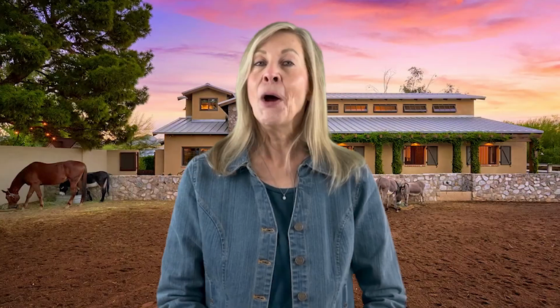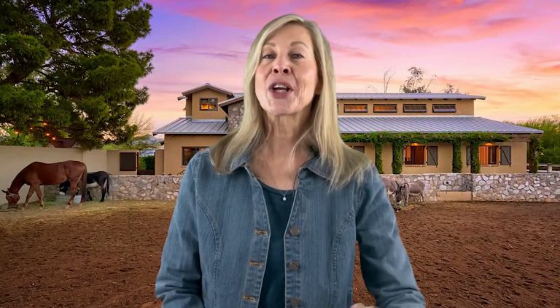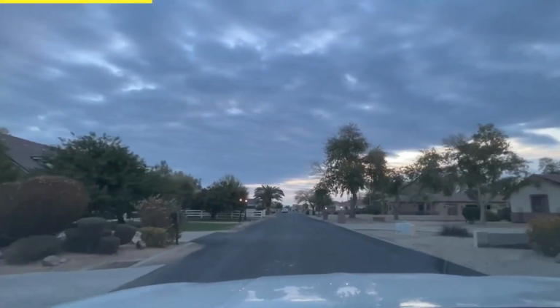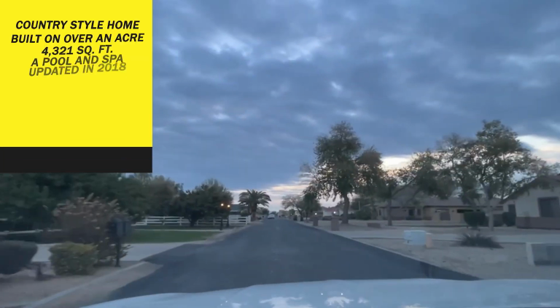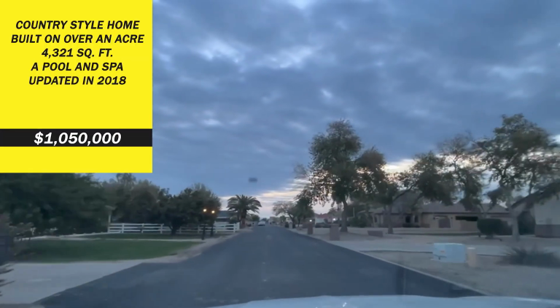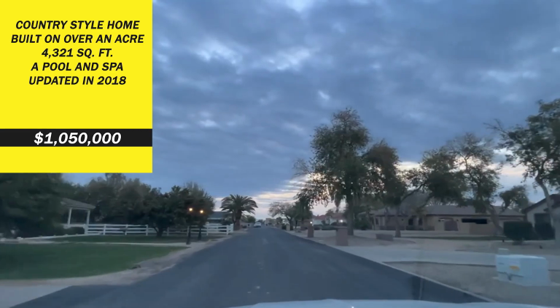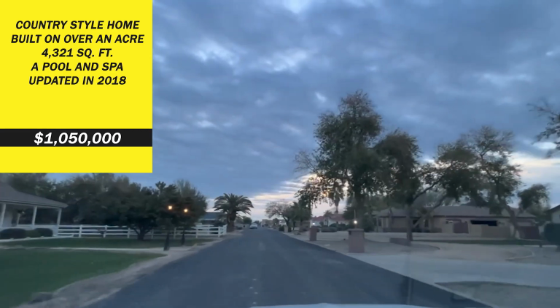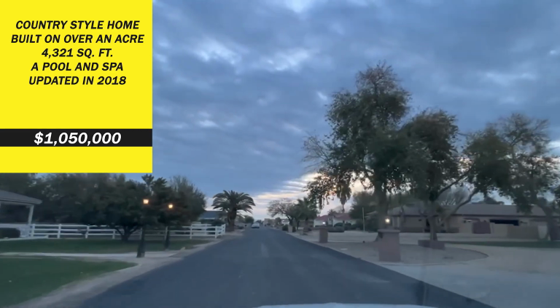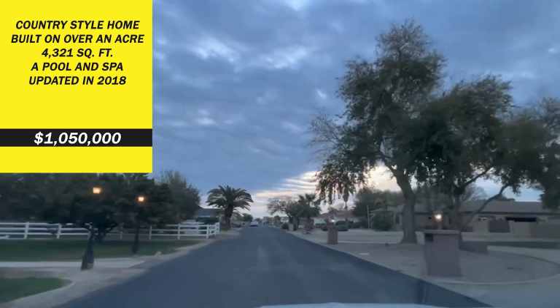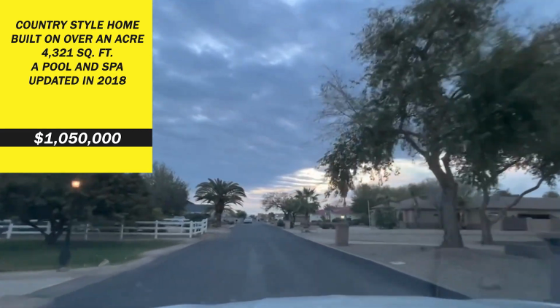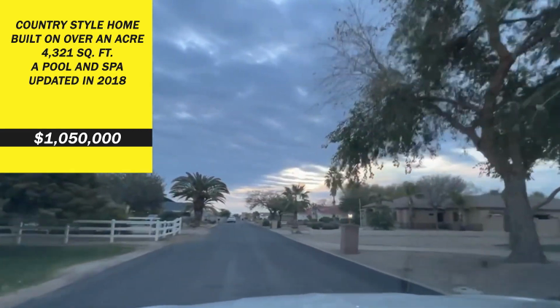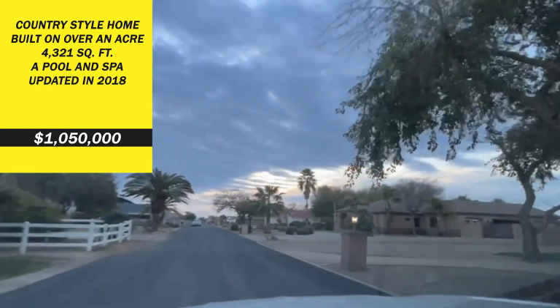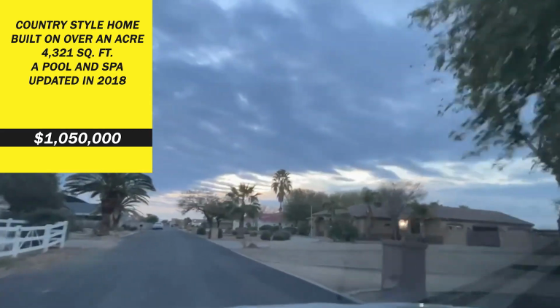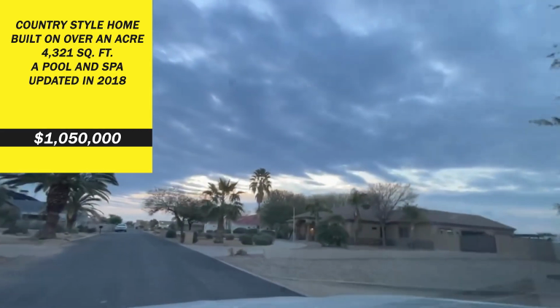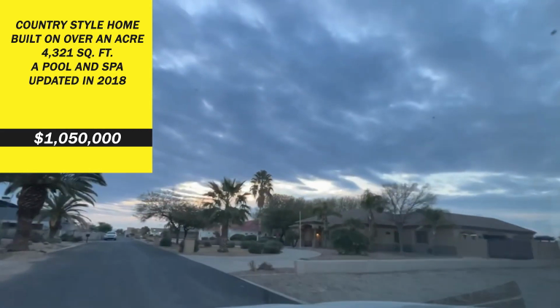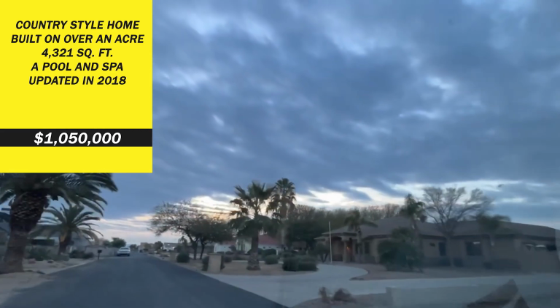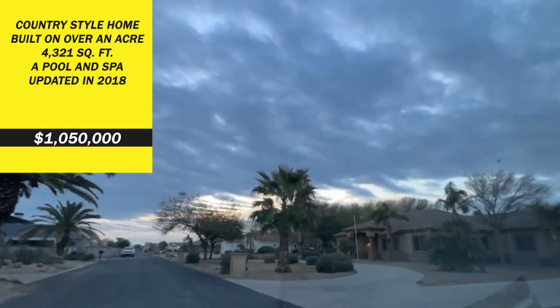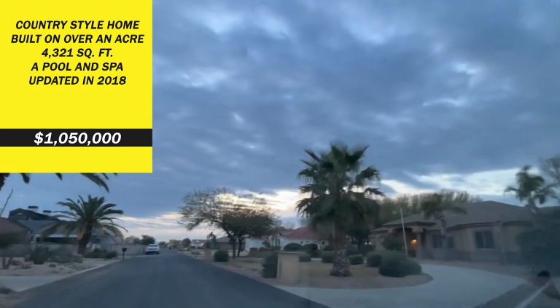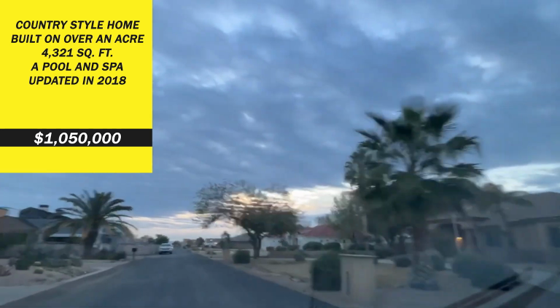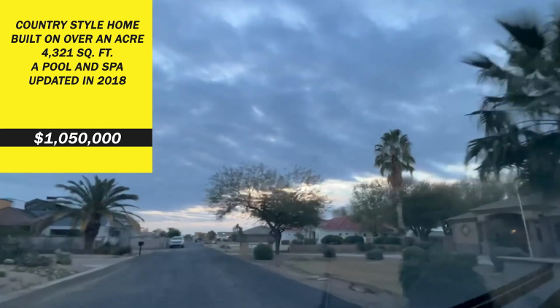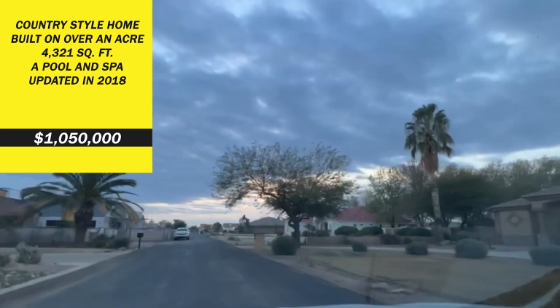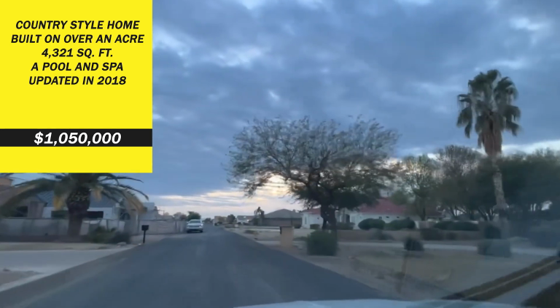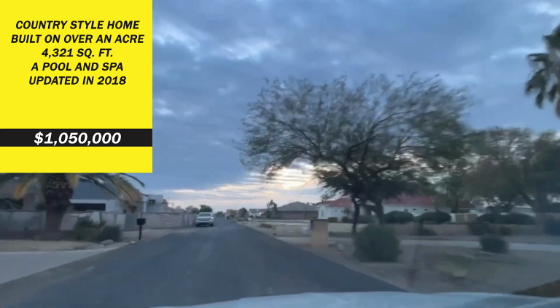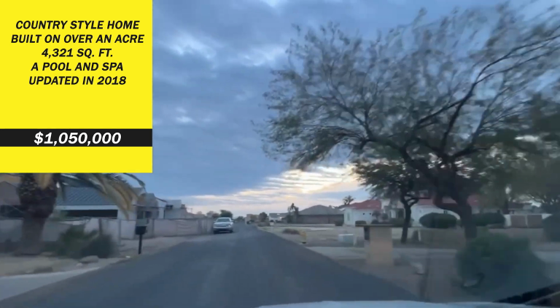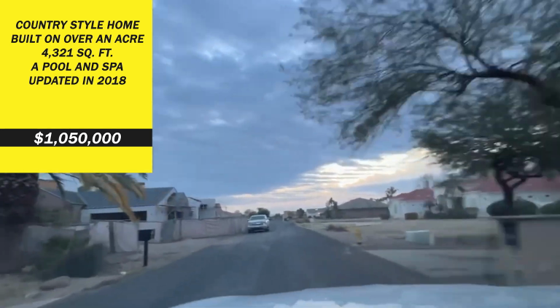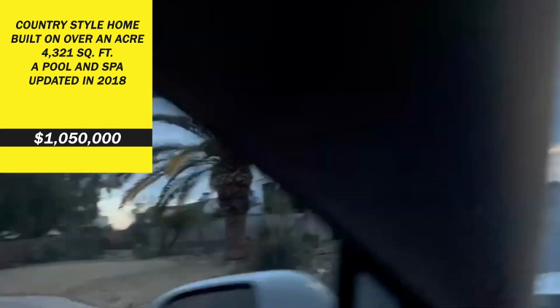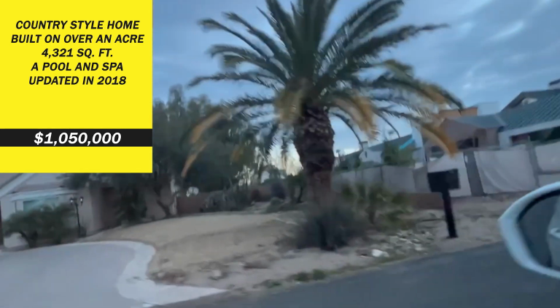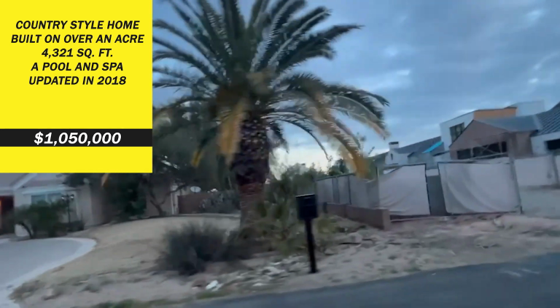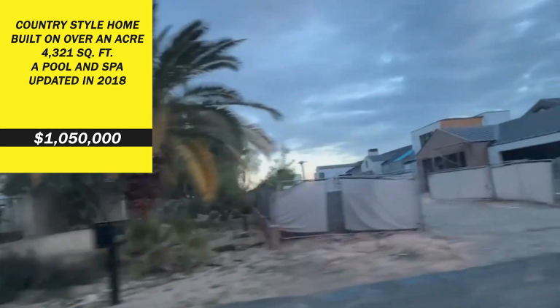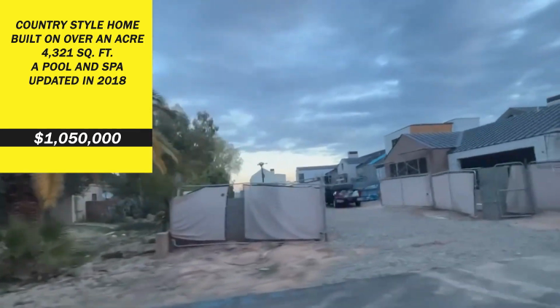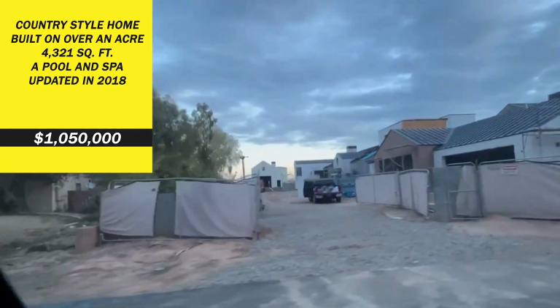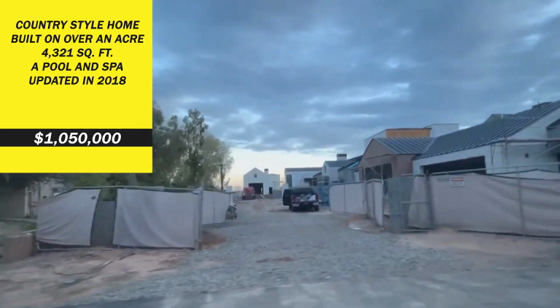Here's a country style home built on over an acre. This home is located just south of the 202 freeway in Santan Village. It's 4,321 square feet with a pool and a spa that was updated in 2018. It's offered at $1,050,000.